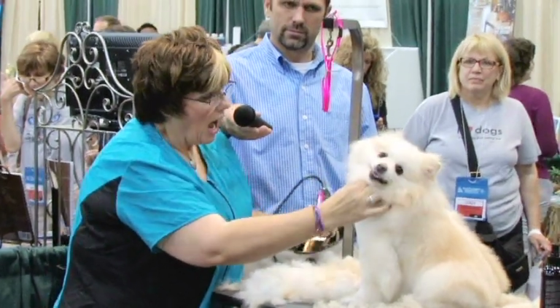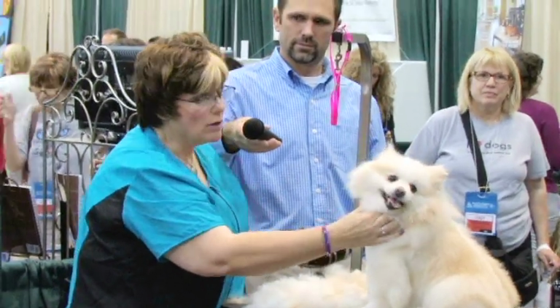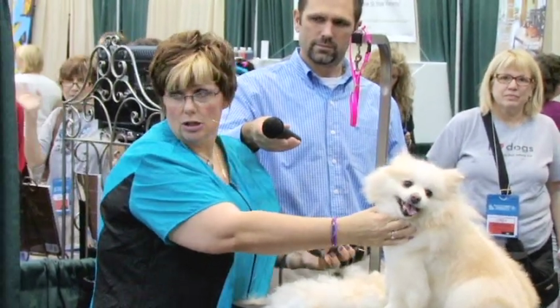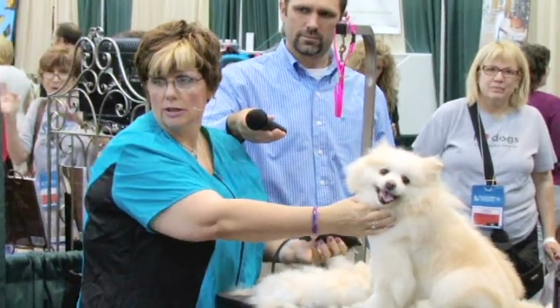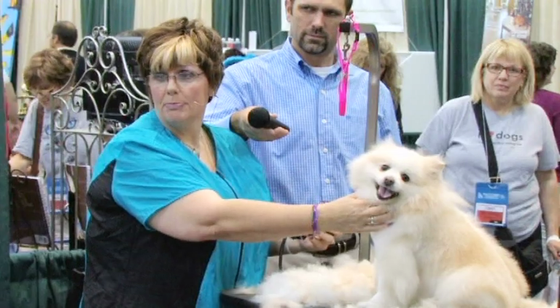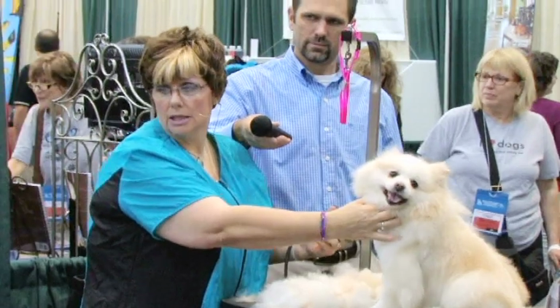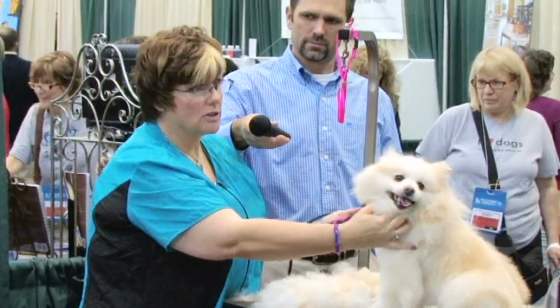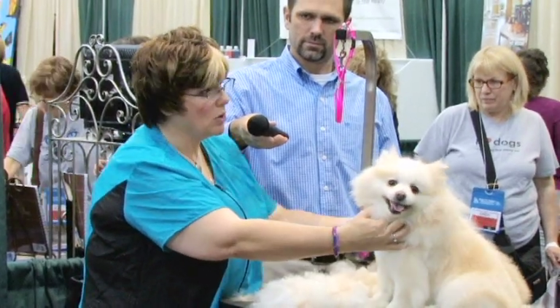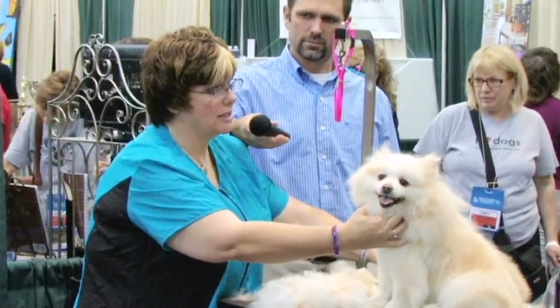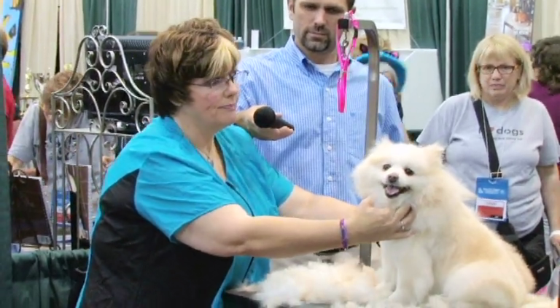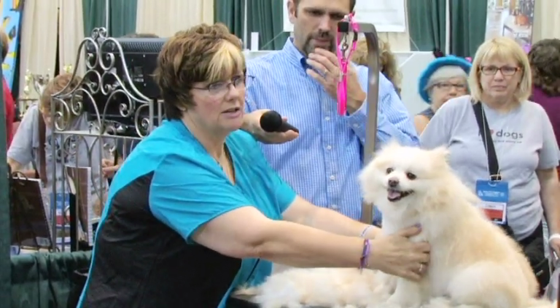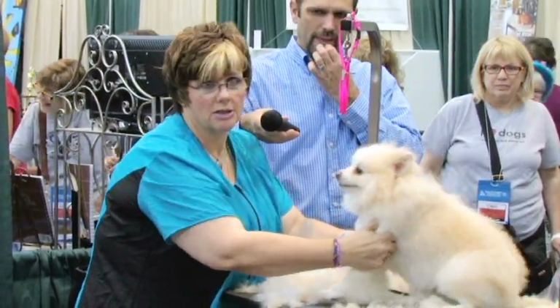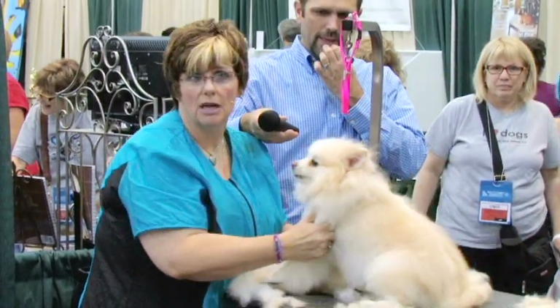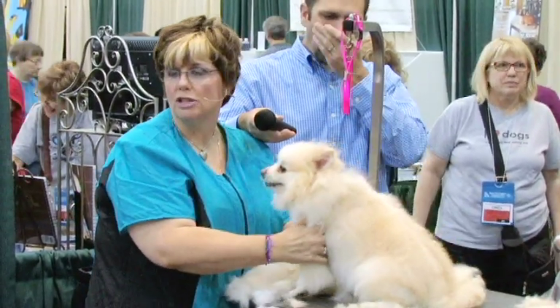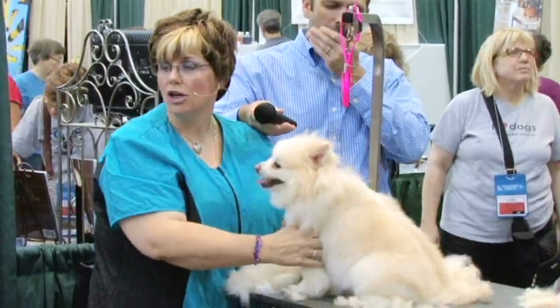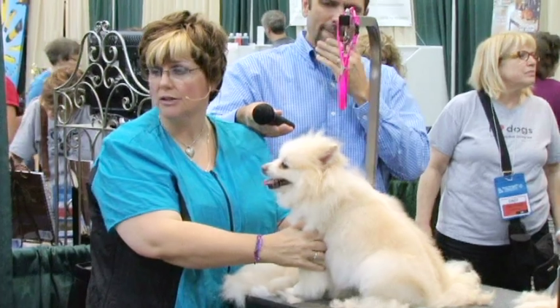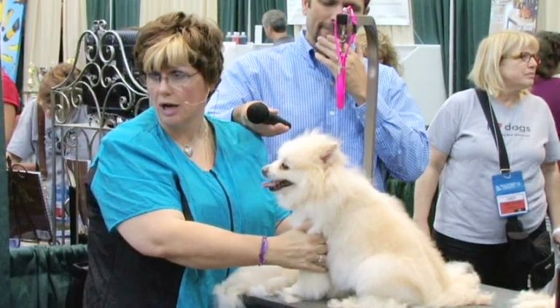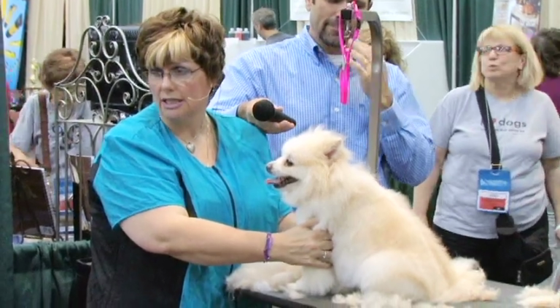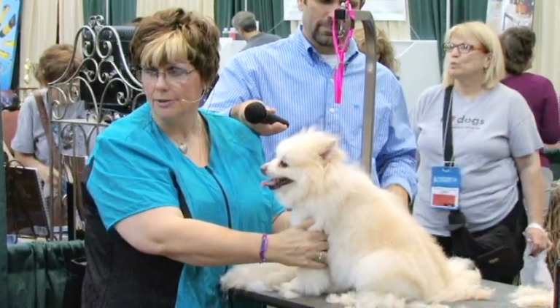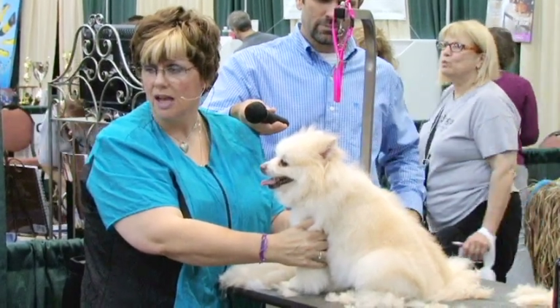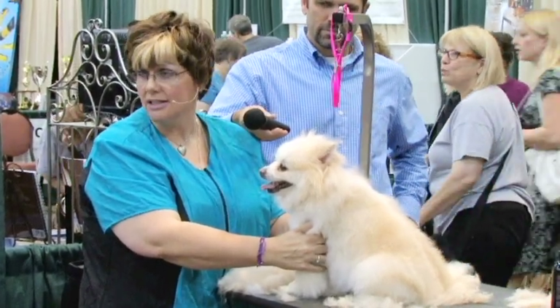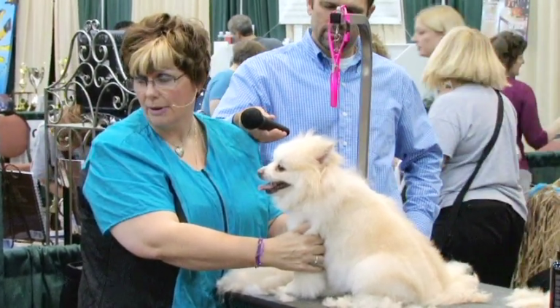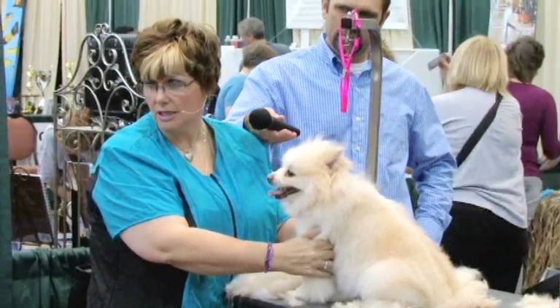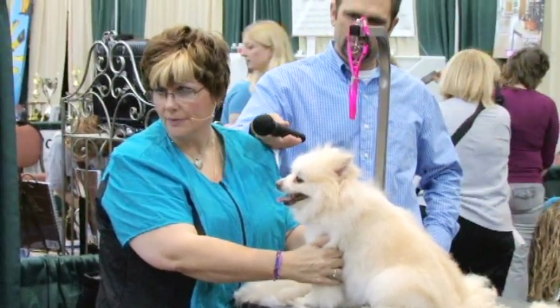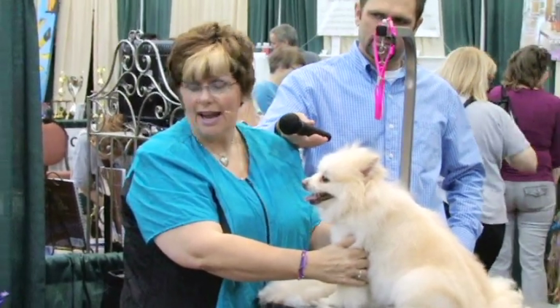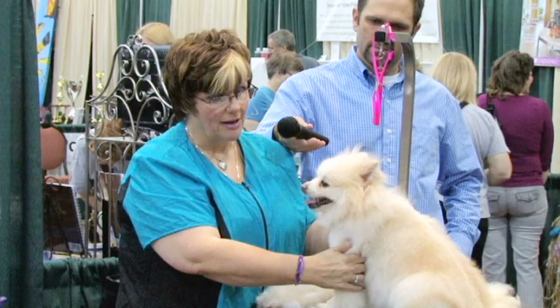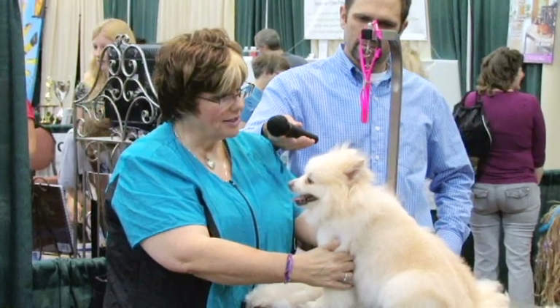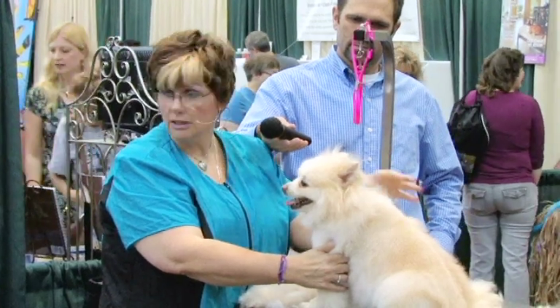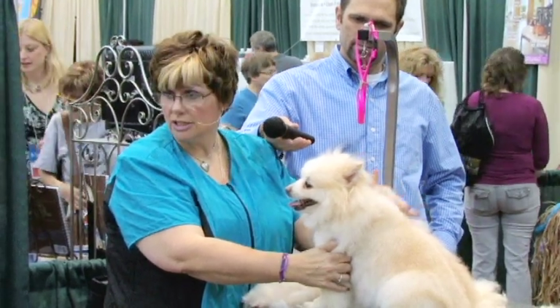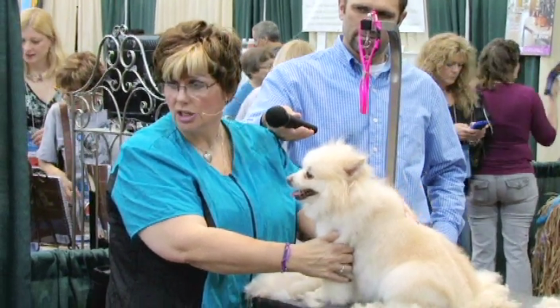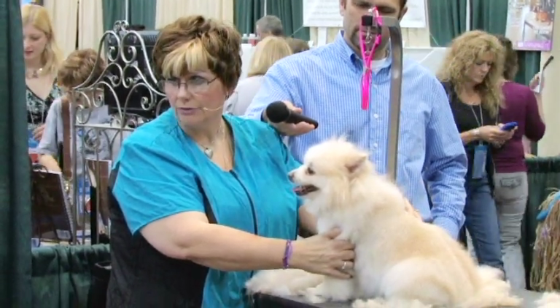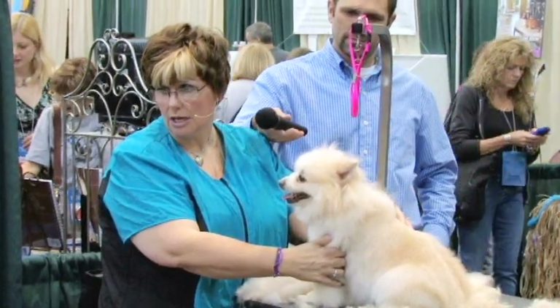I don't like to go shorter than that because exposing more of the skin in the summertime months, you take more chance of the dog getting sunburned and insect bites. And this way, at least there is some protection from the sun.